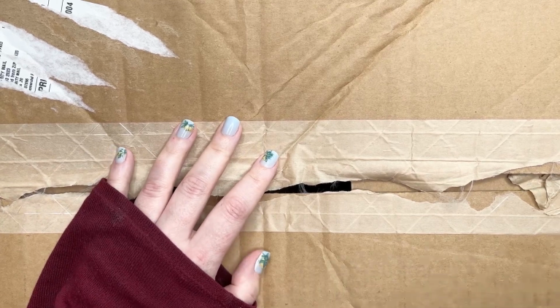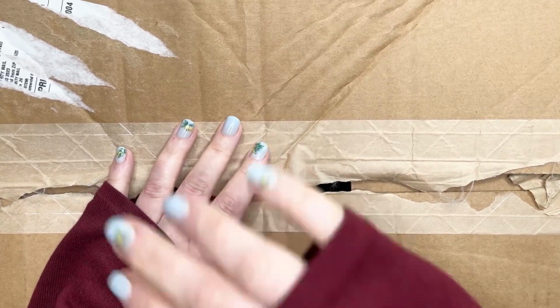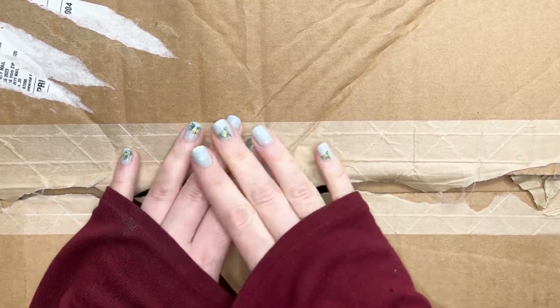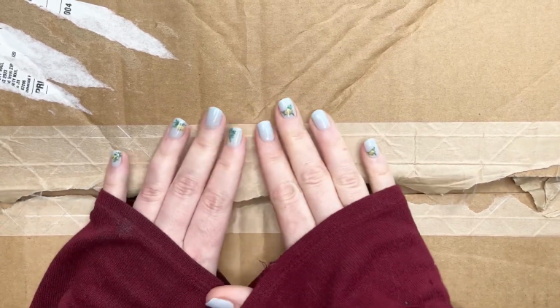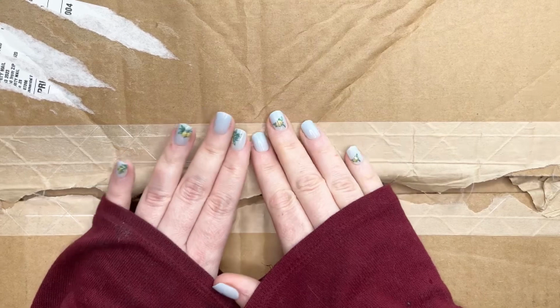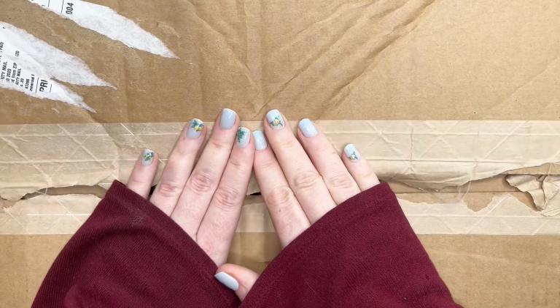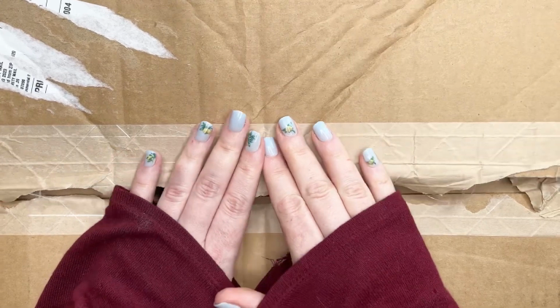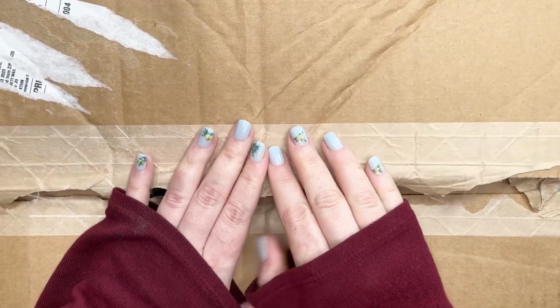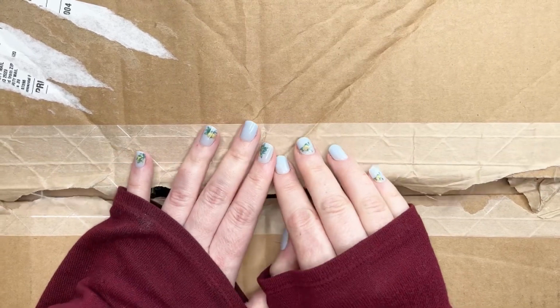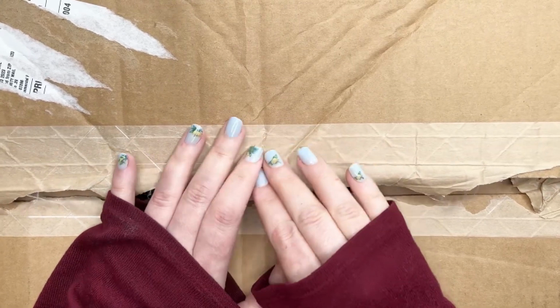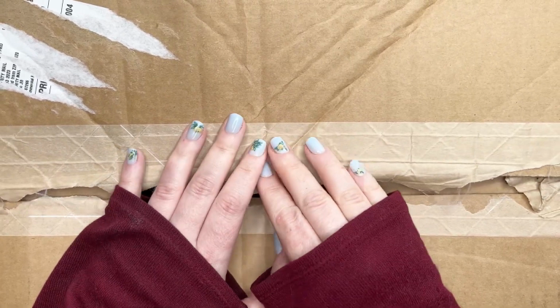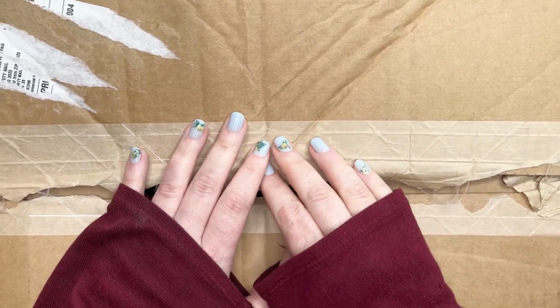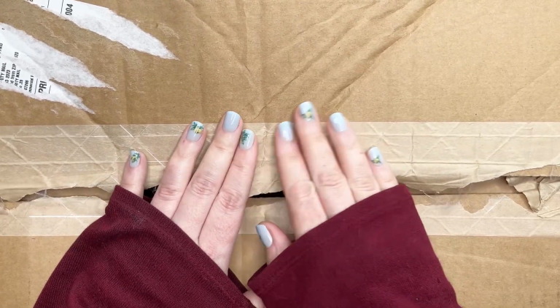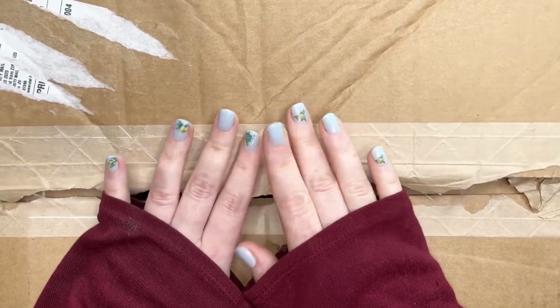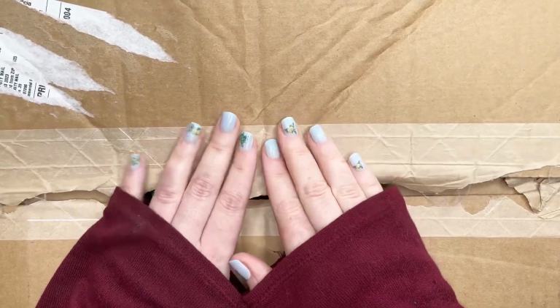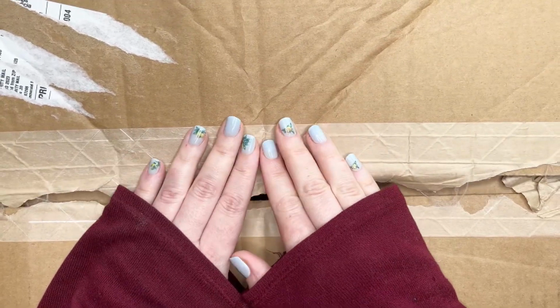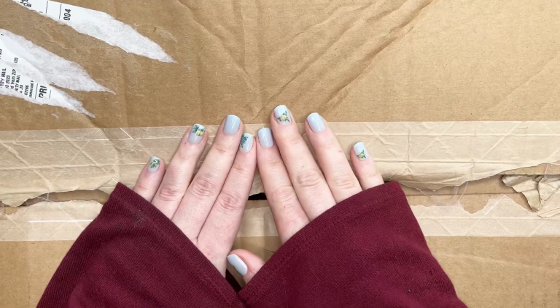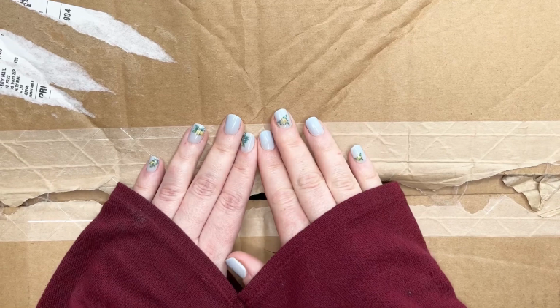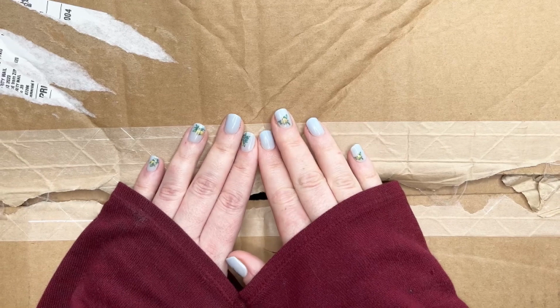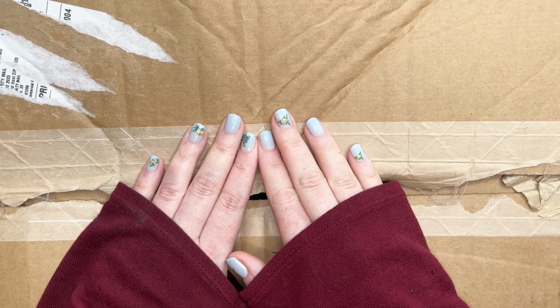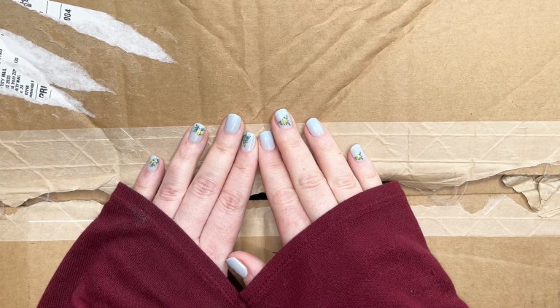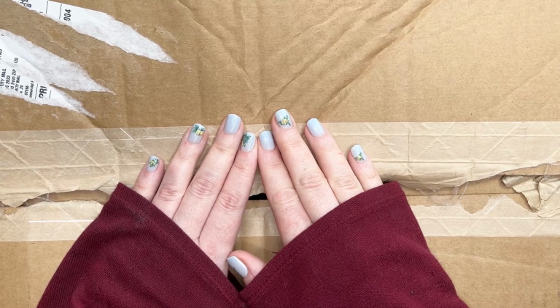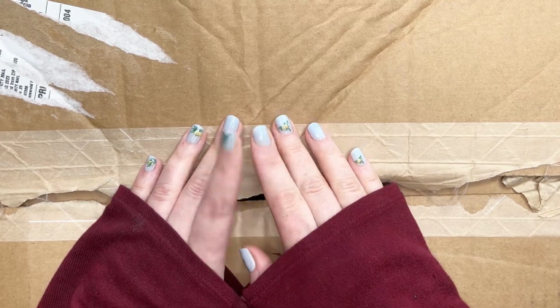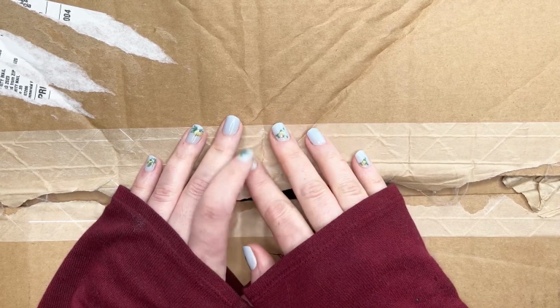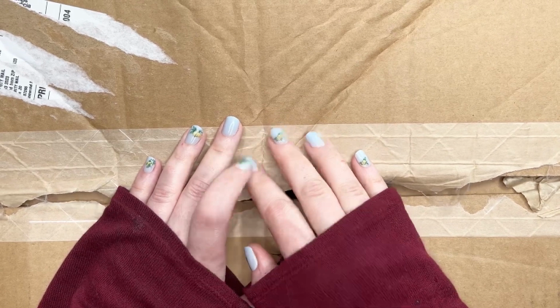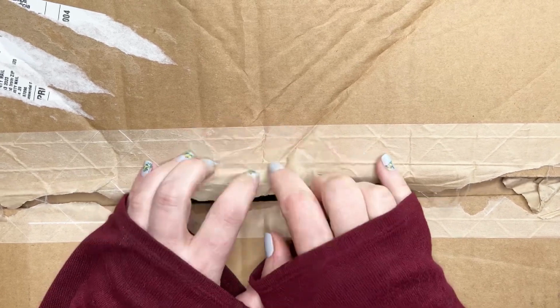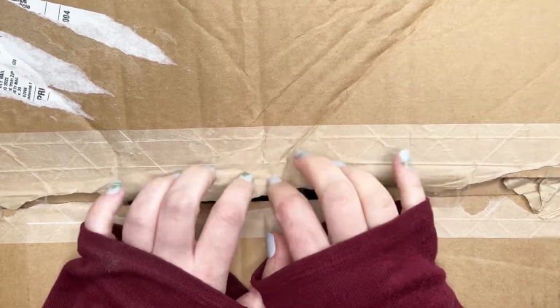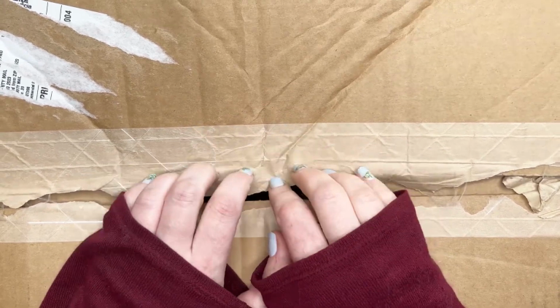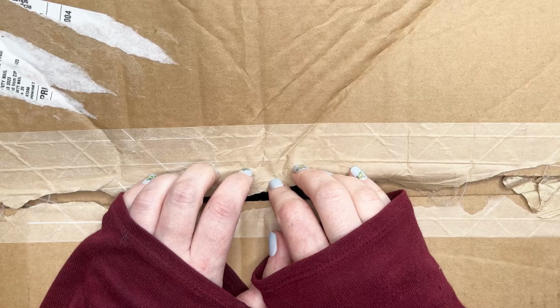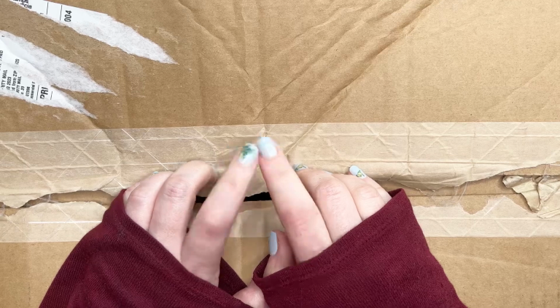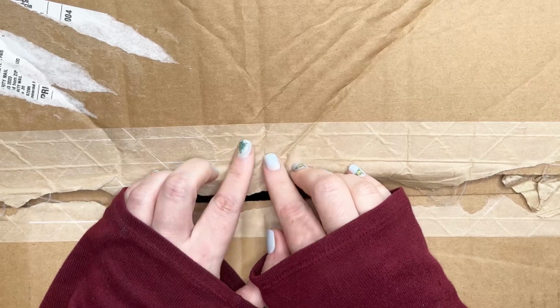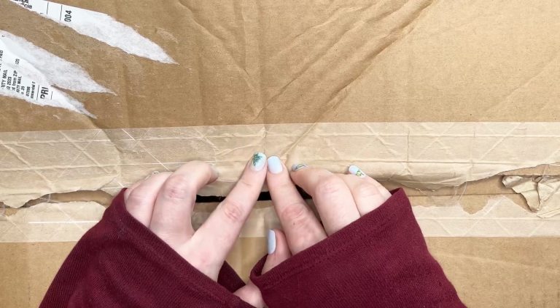This is a box of stuff that I picked up from the Happy Planner 40% off April Fool's sale, and I can't wait to share with you what I picked up. If you're curious what's in this fantastic box, make sure you stick around.